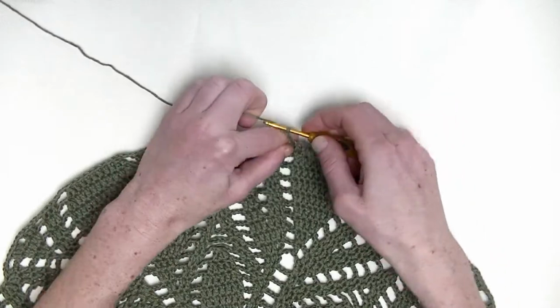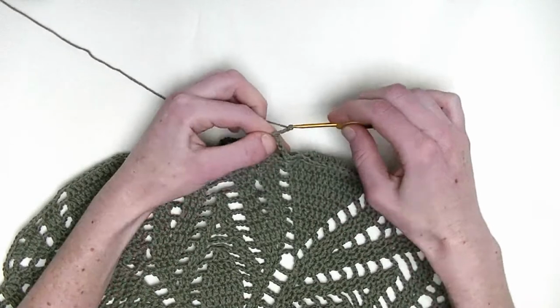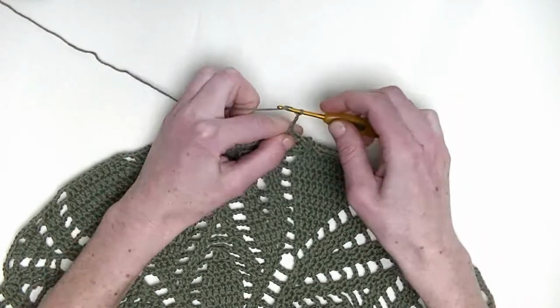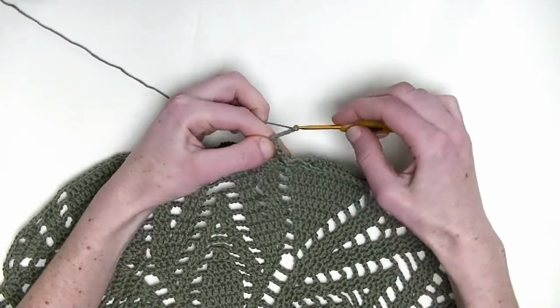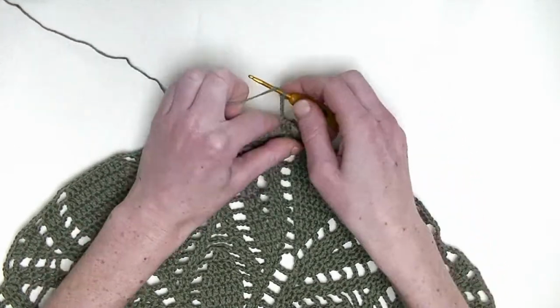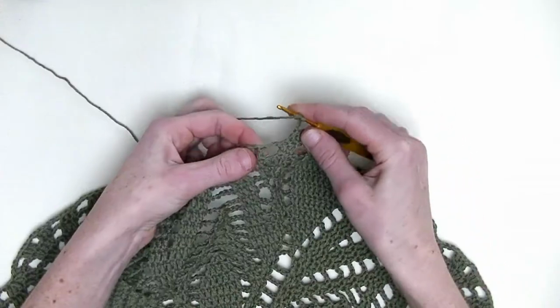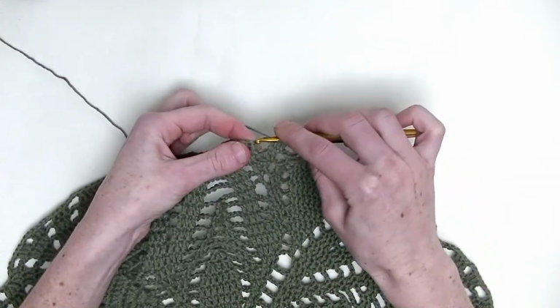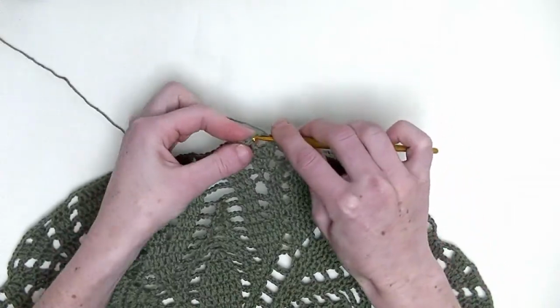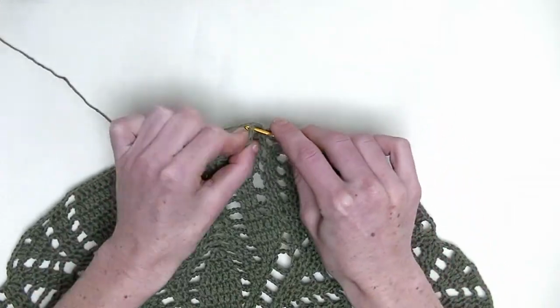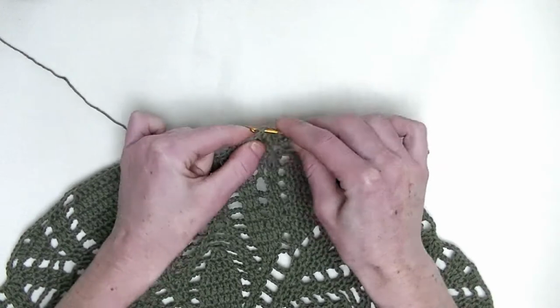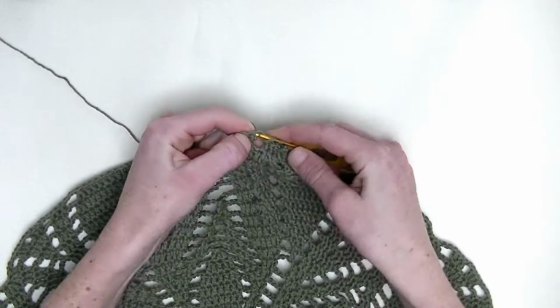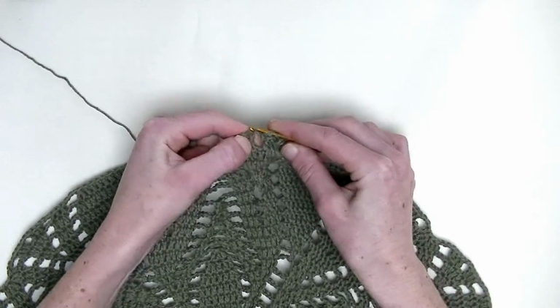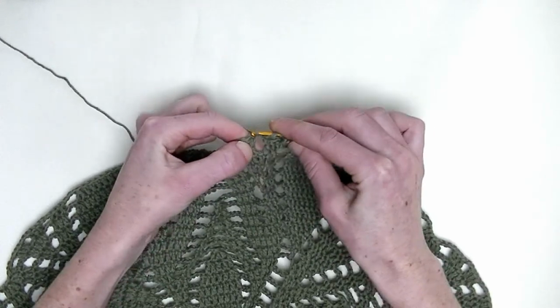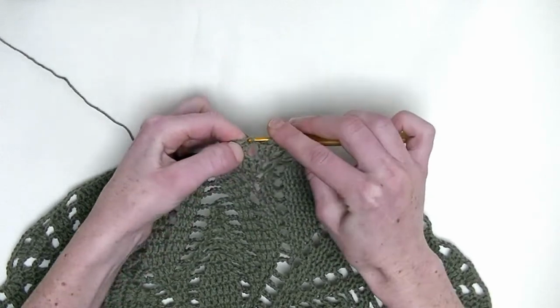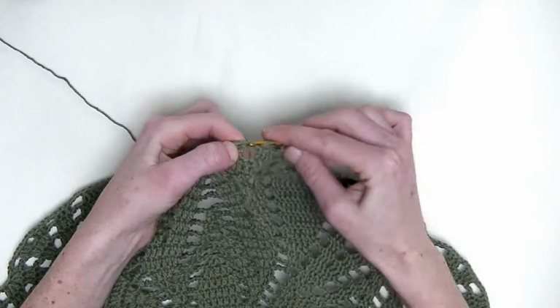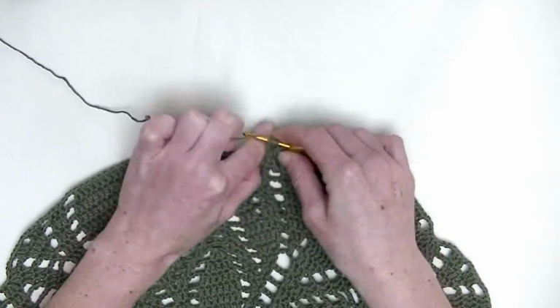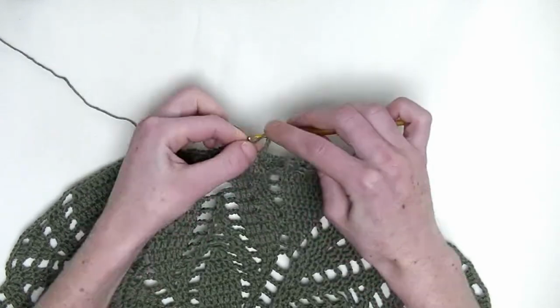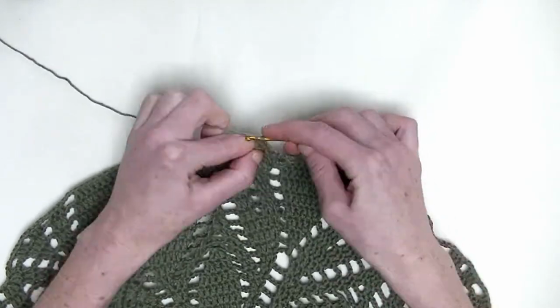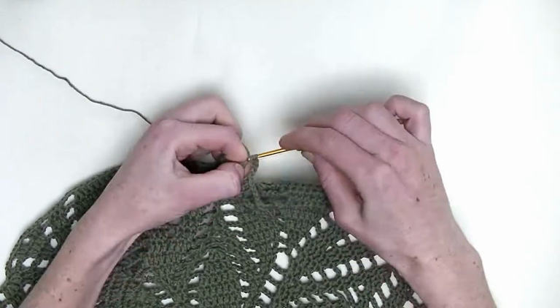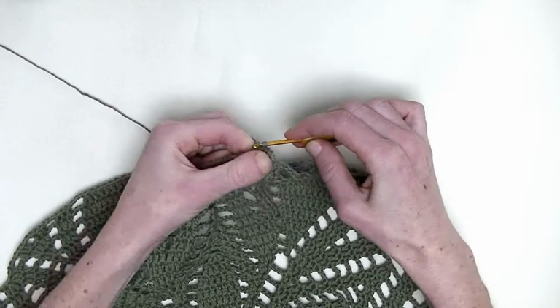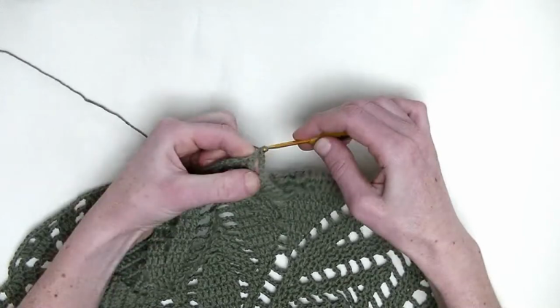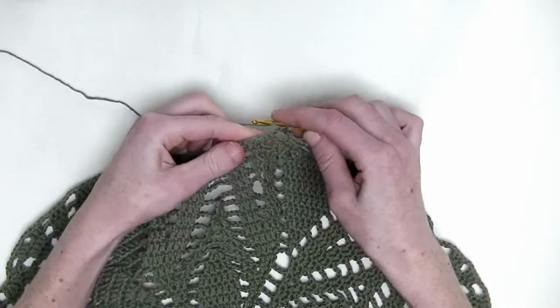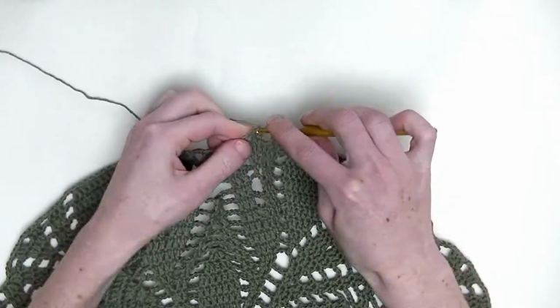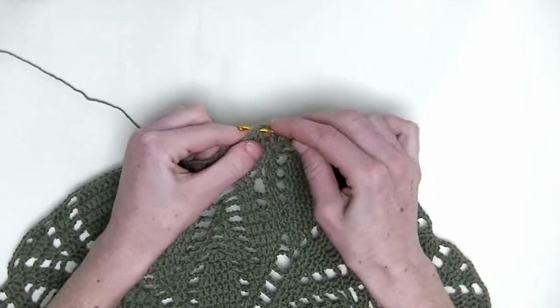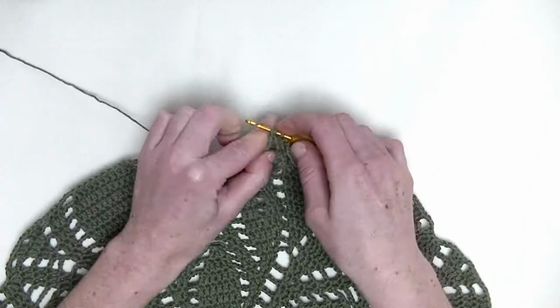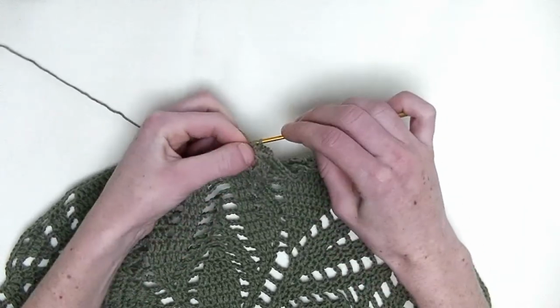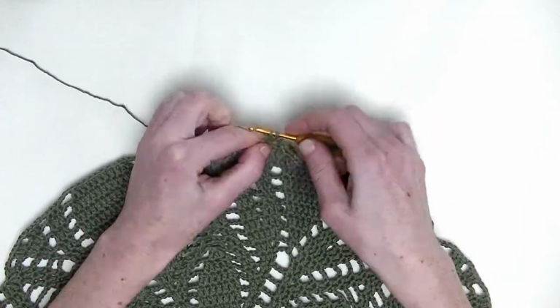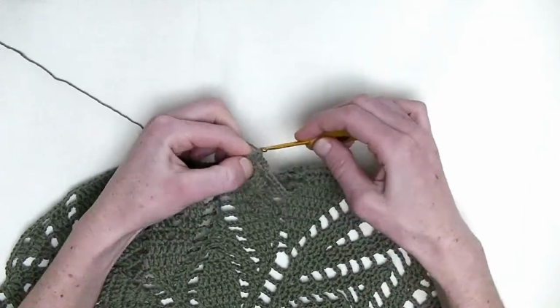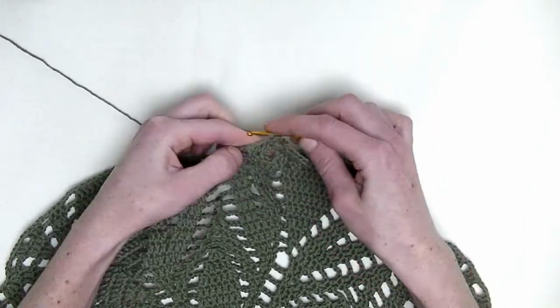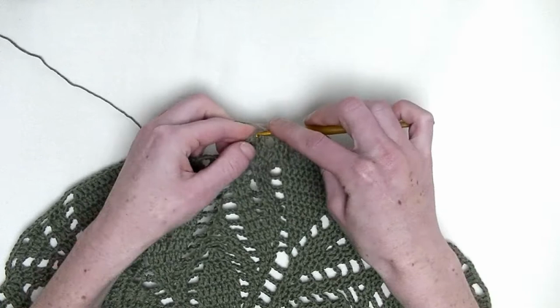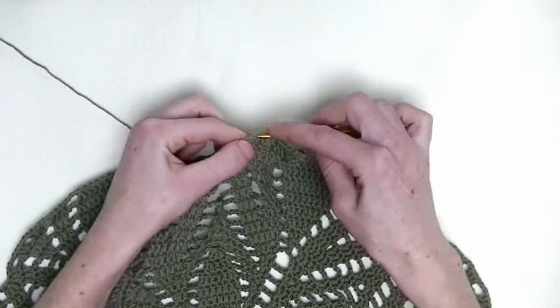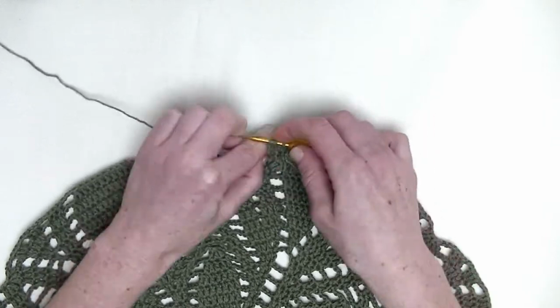Chain four. Go to the next three stitches and again, you make one double crochet on top of them — that's number one, number two, and number three.